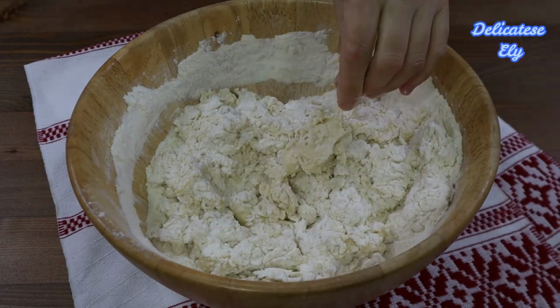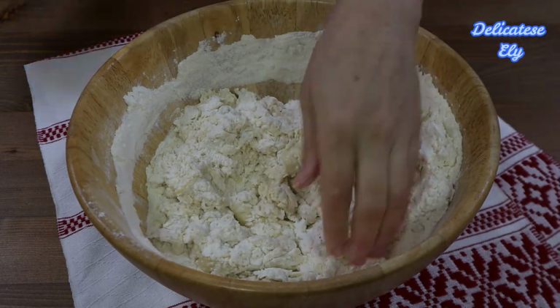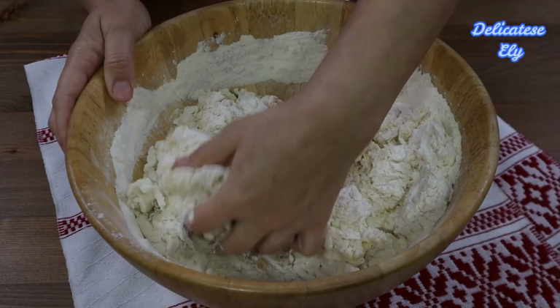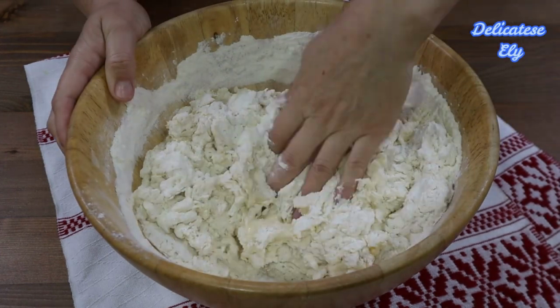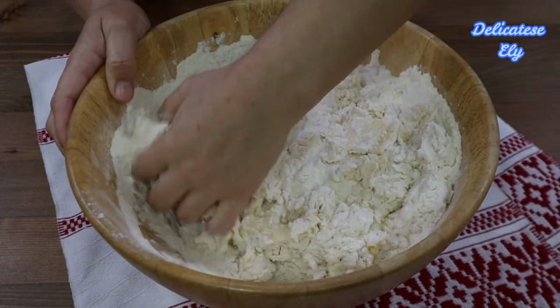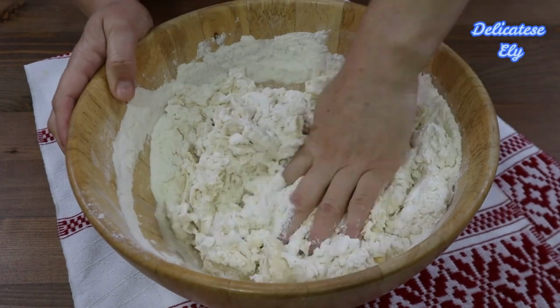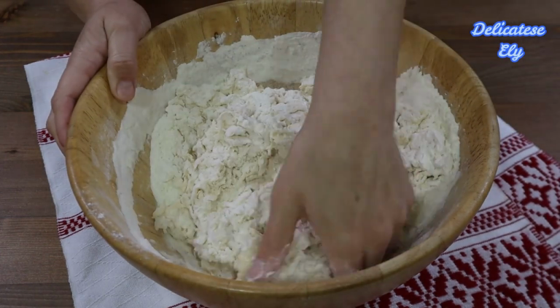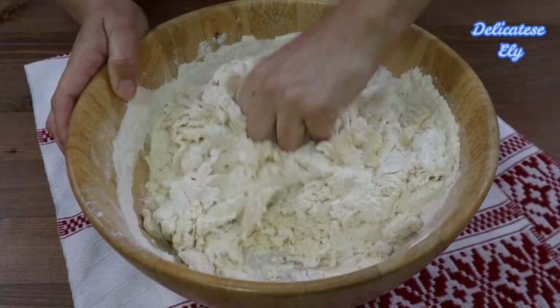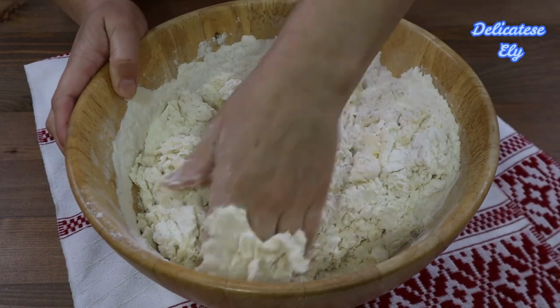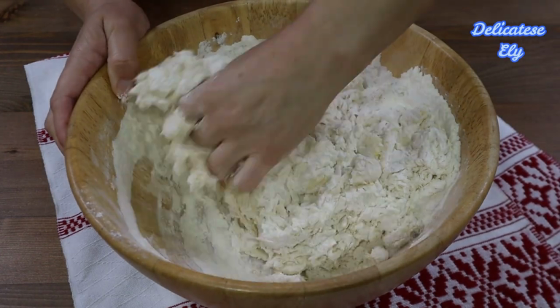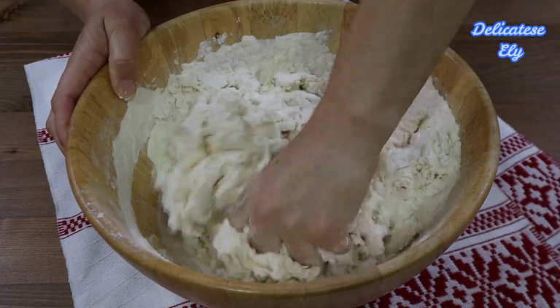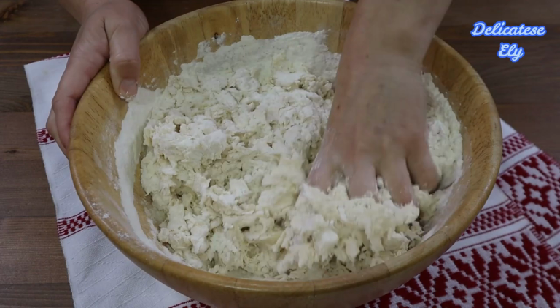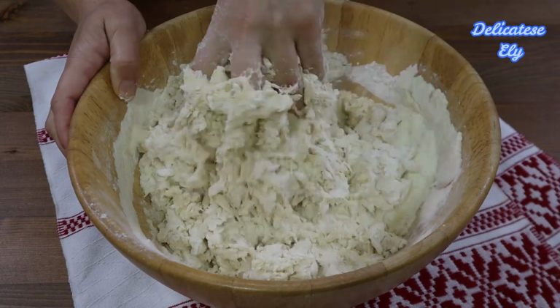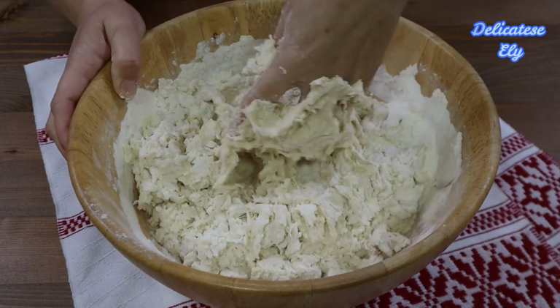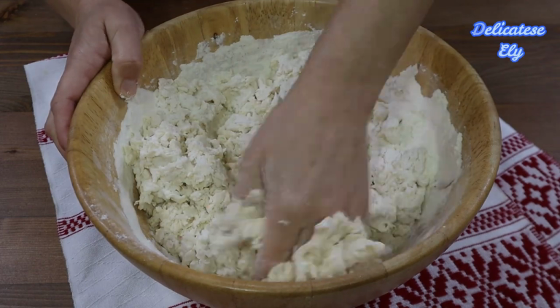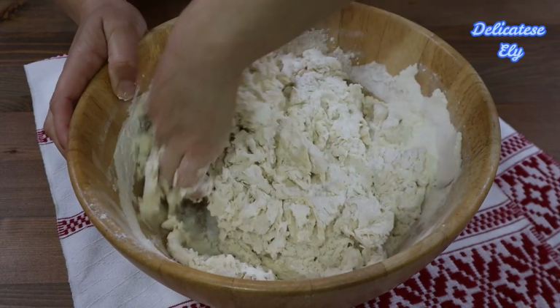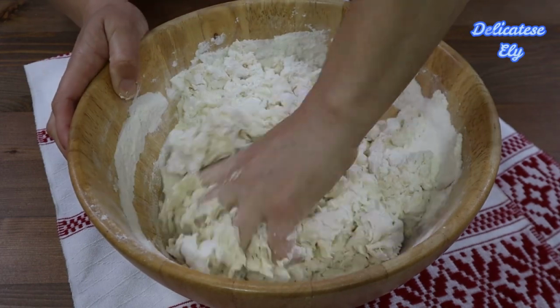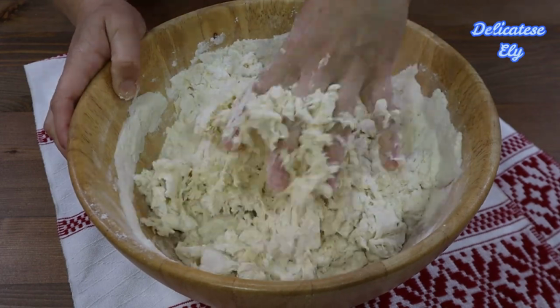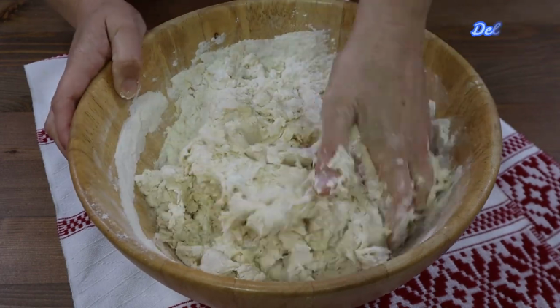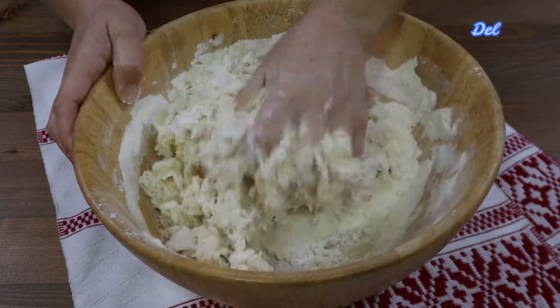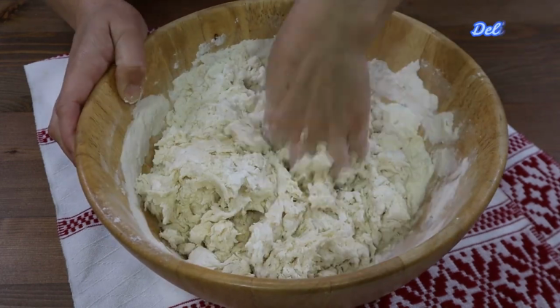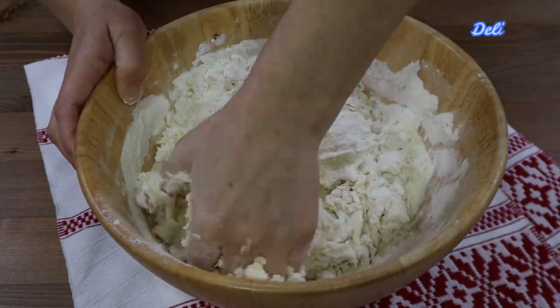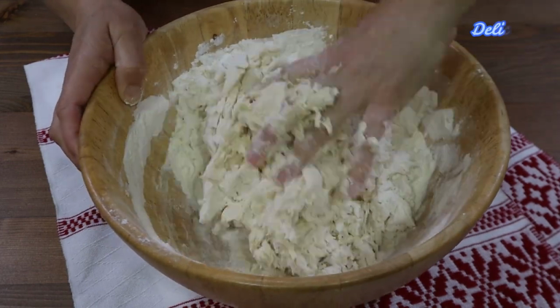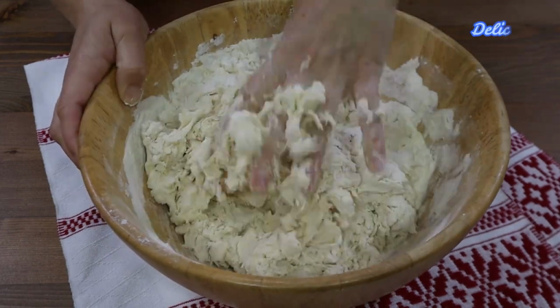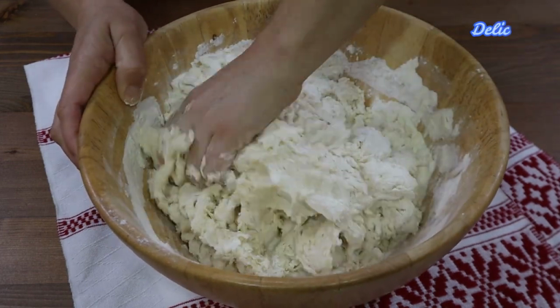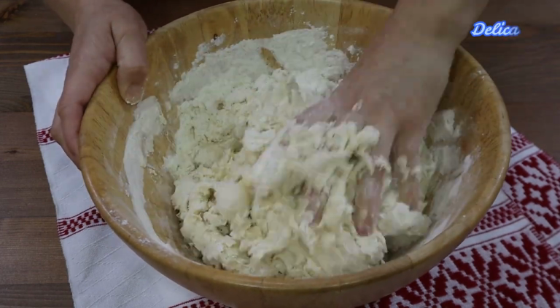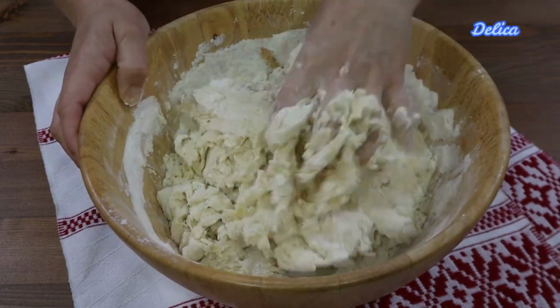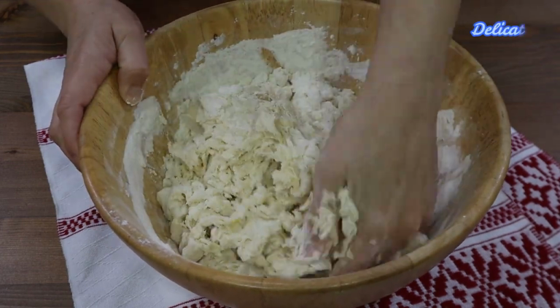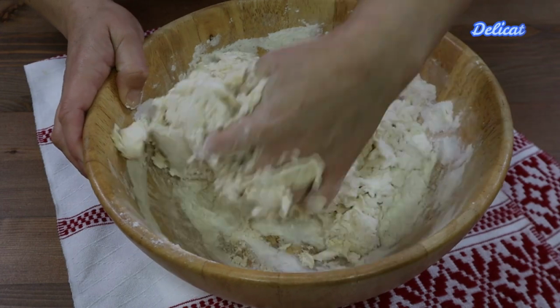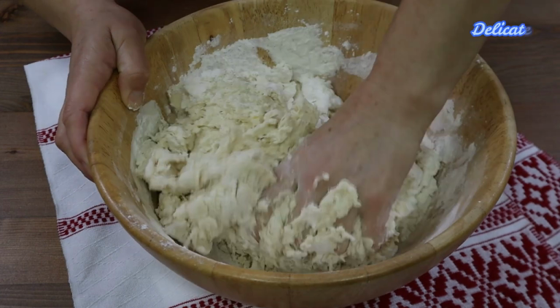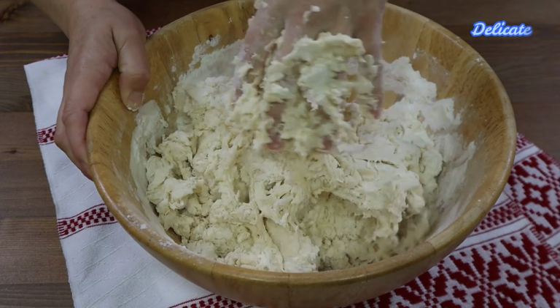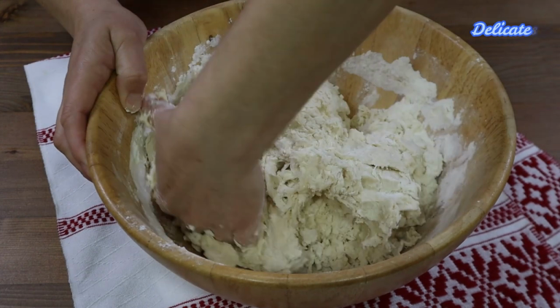Ca să obținem un colac pufos, nu trebuie să facem aluatul foarte tare, dar nici moale ca cel de cozonac, pentru că va duce la deformarea colacului.